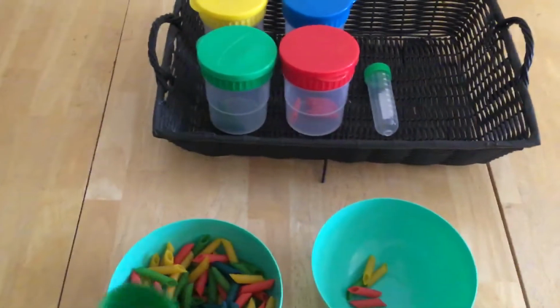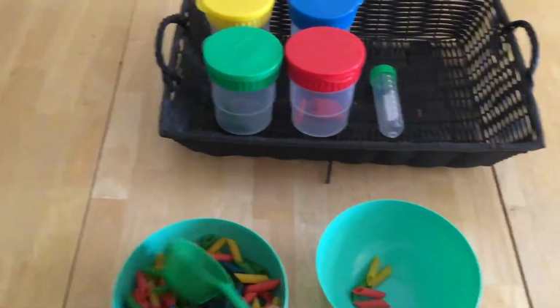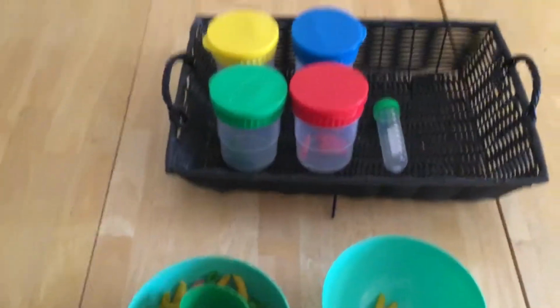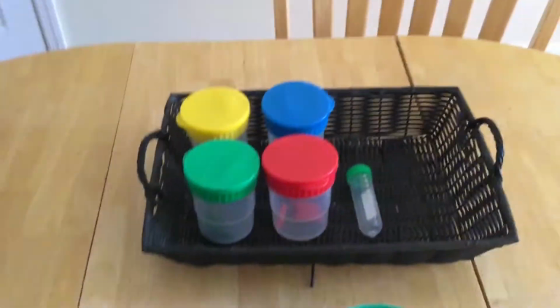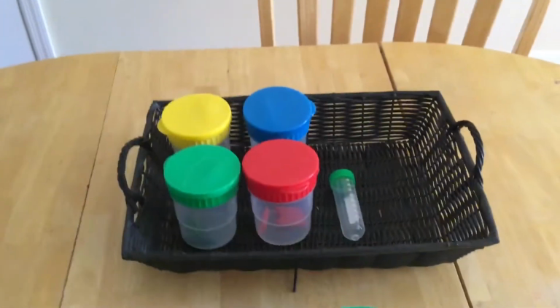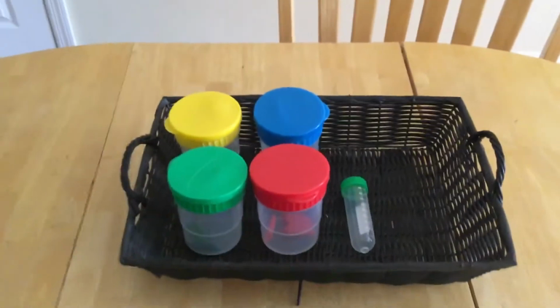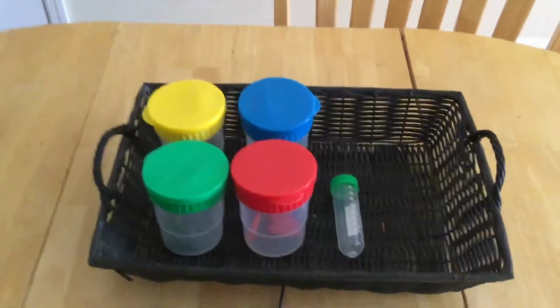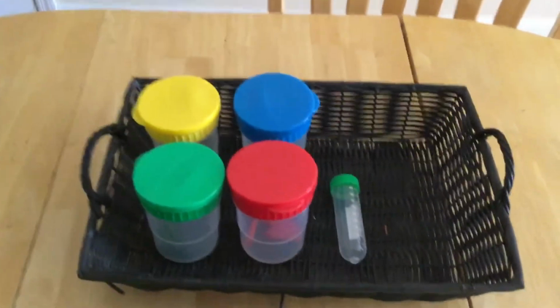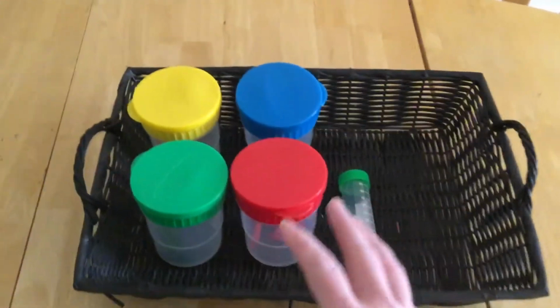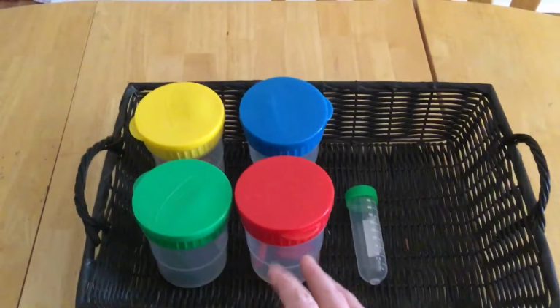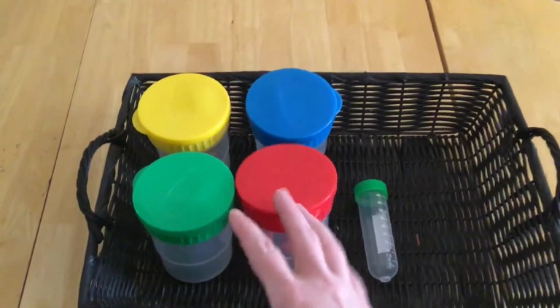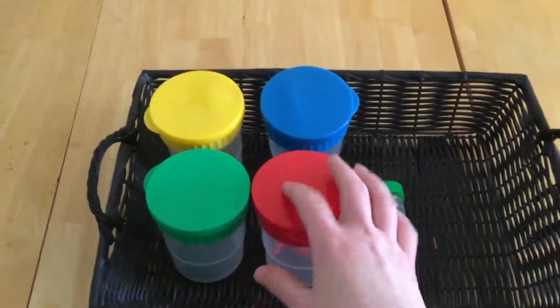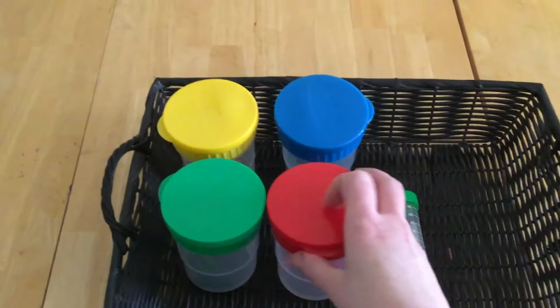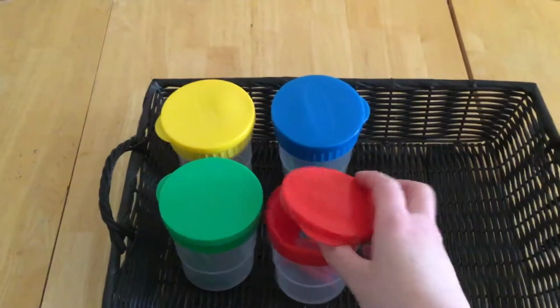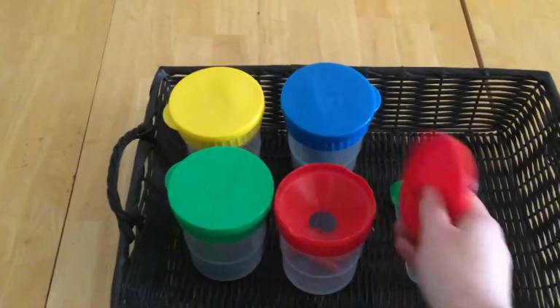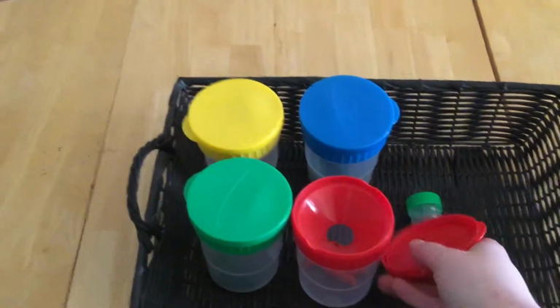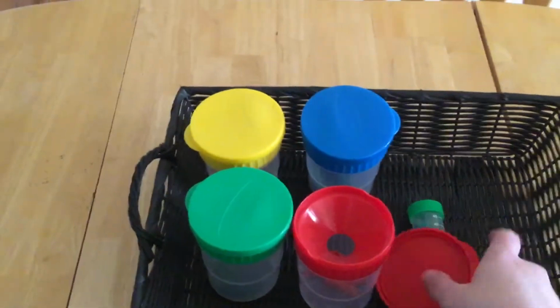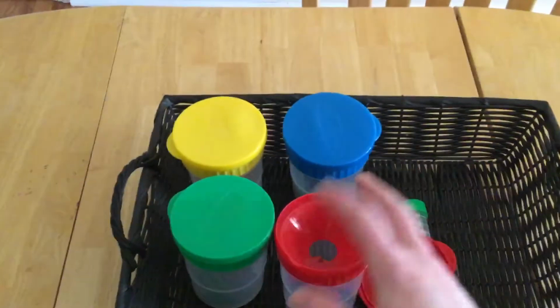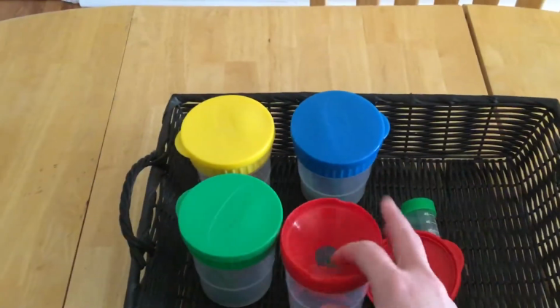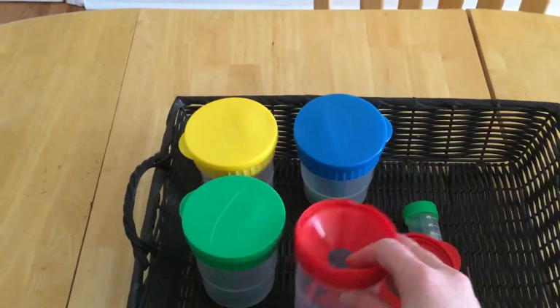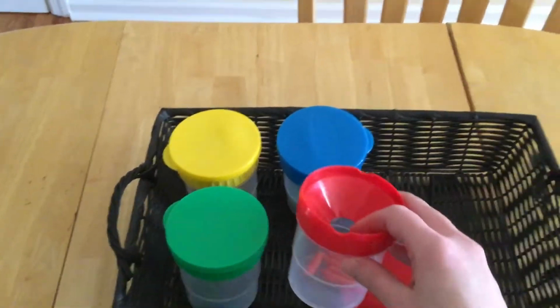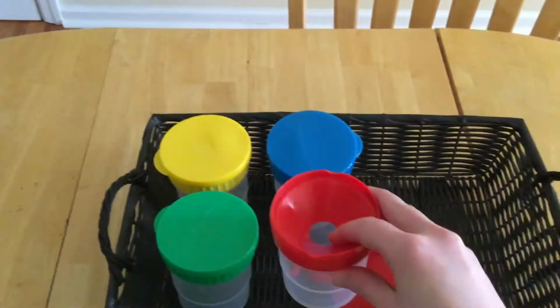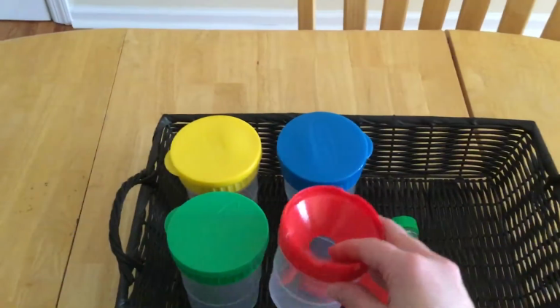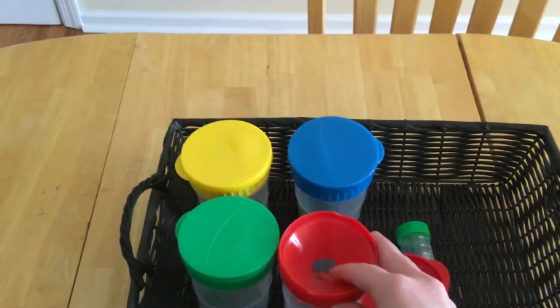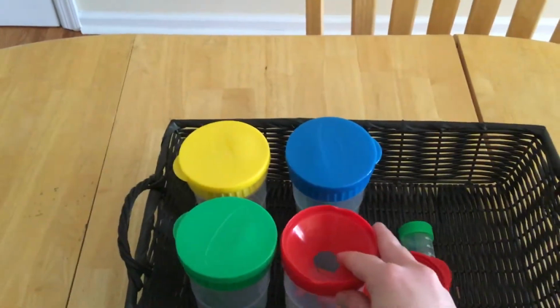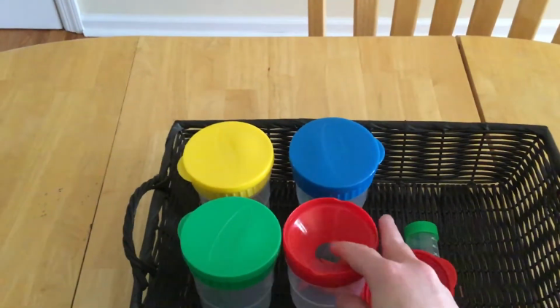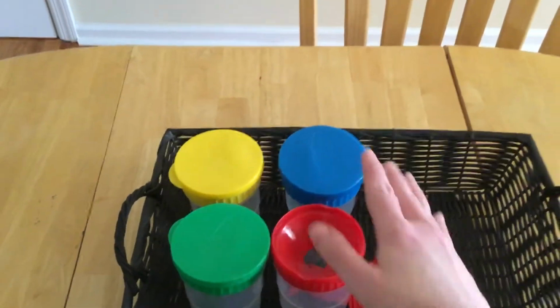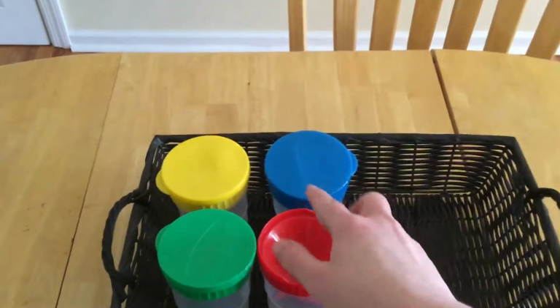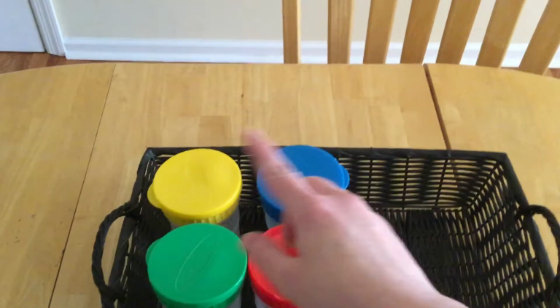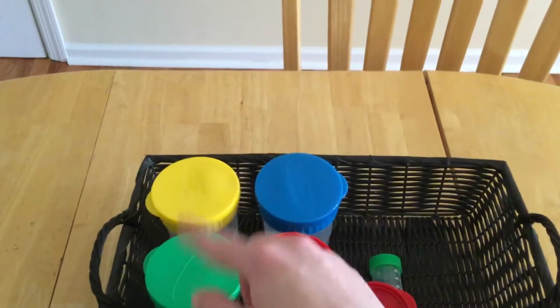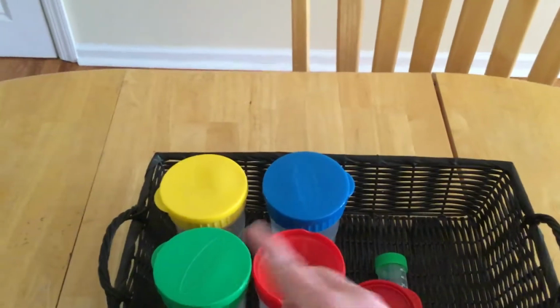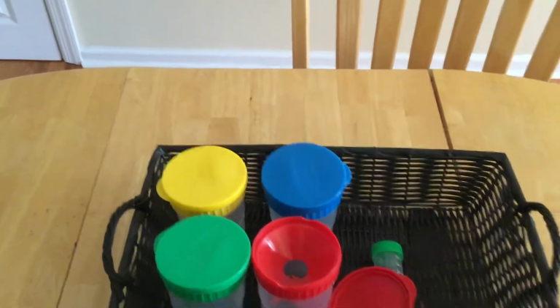Another thing I do is this is the Melissa and Doug paint set, but you can take it off and he puts the red ones in the red, blue one, yellow, green.